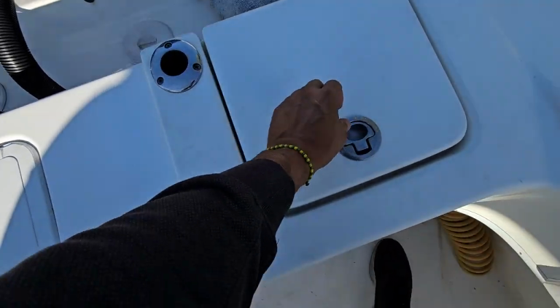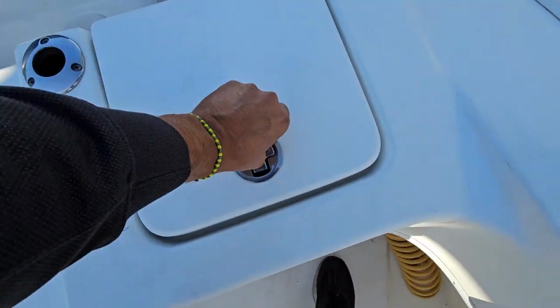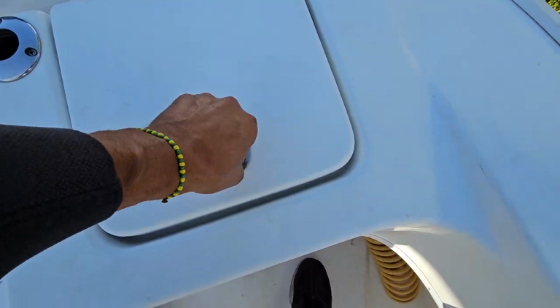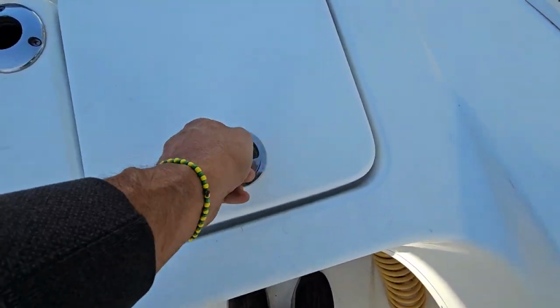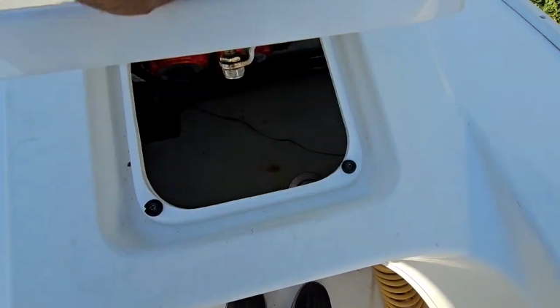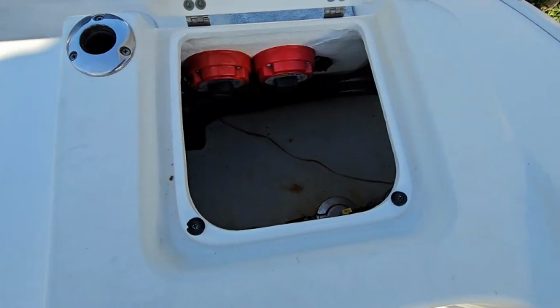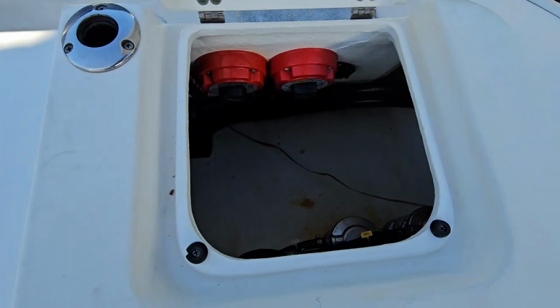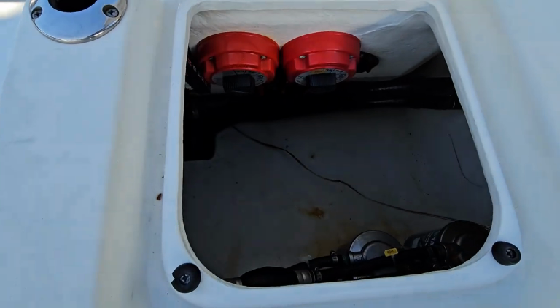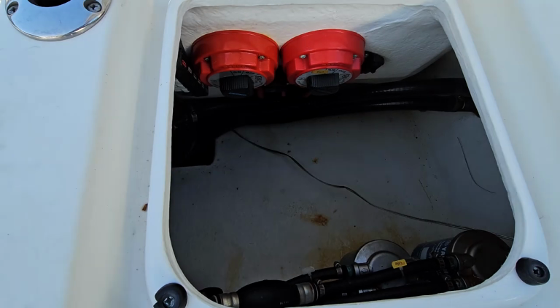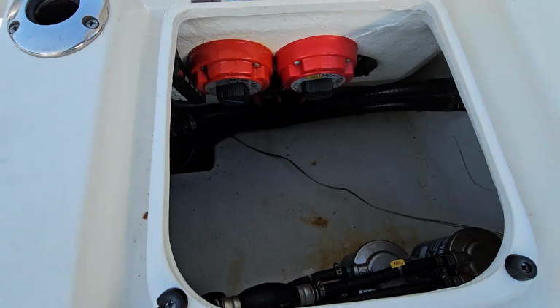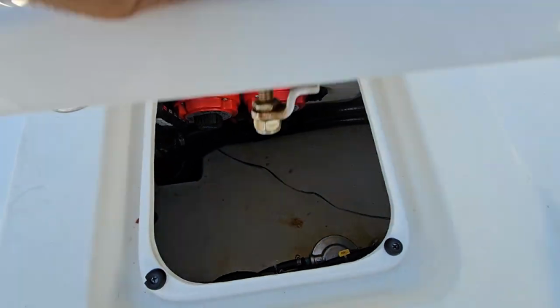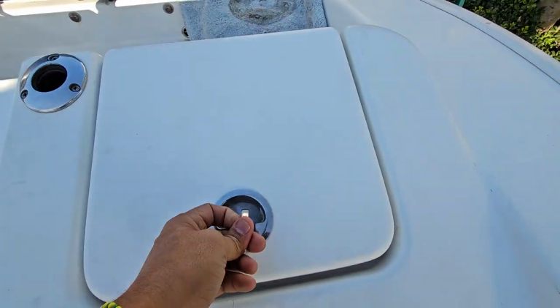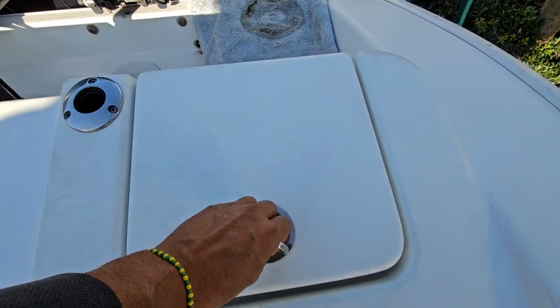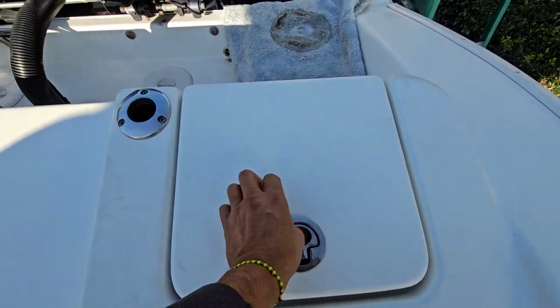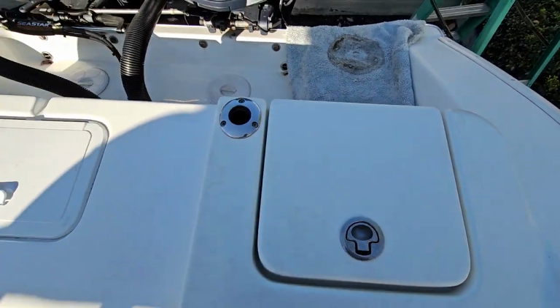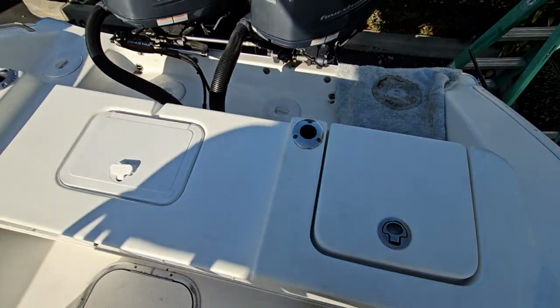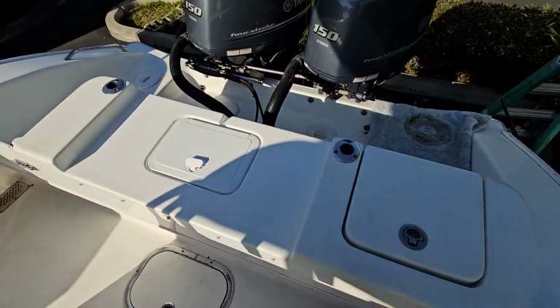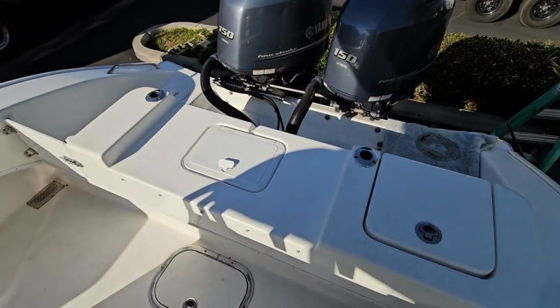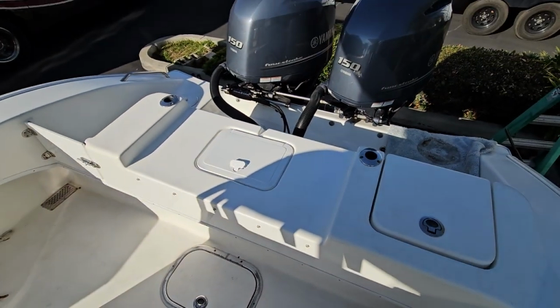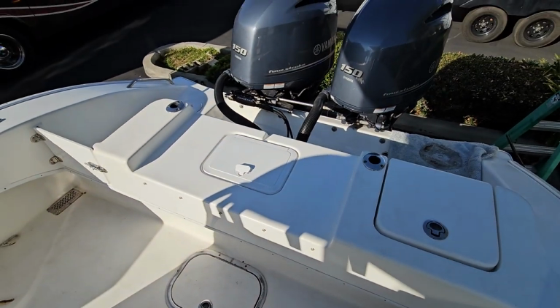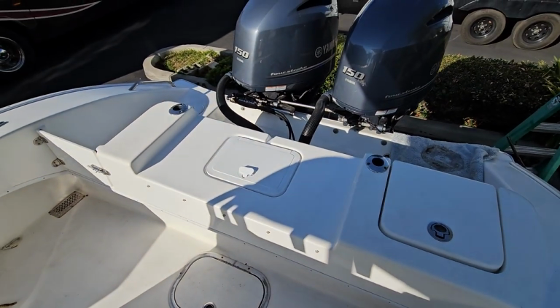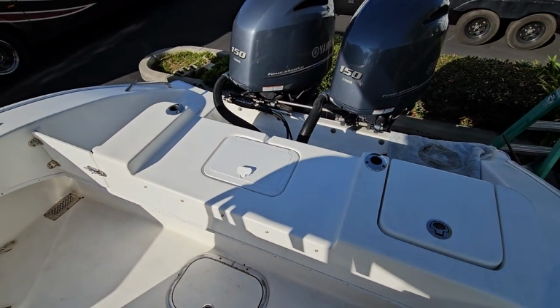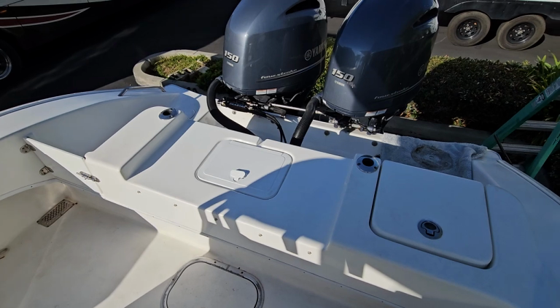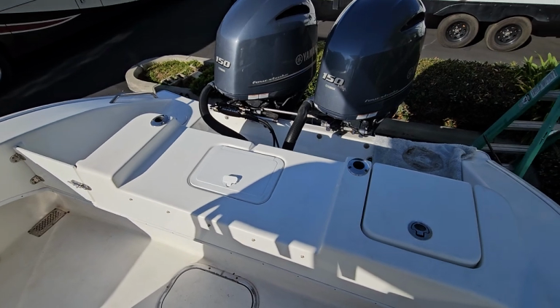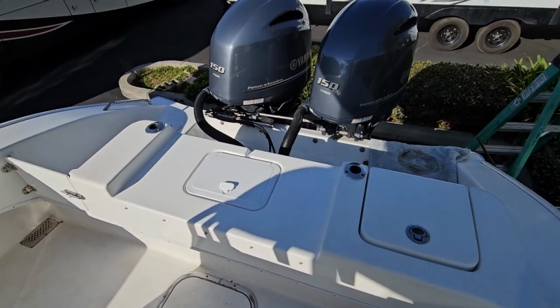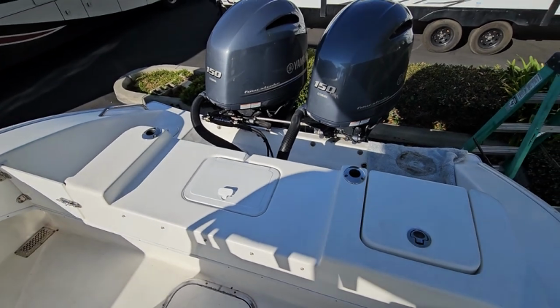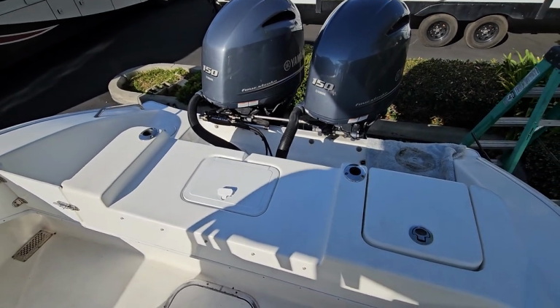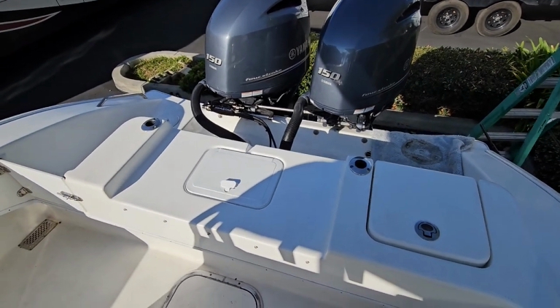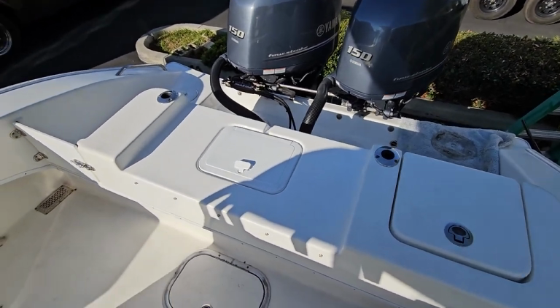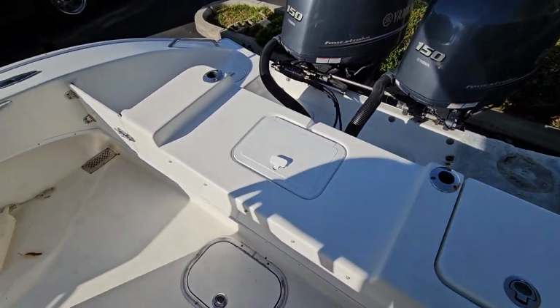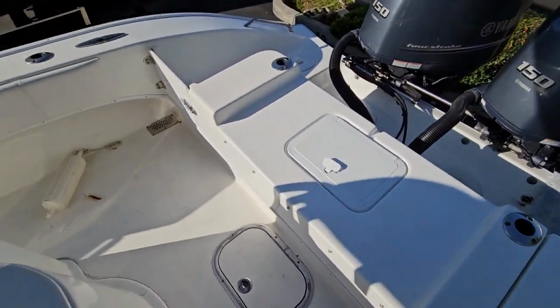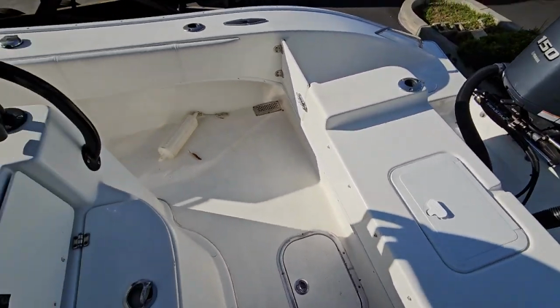This is the access to the battery disconnects. There is a railing that goes across the back — look at the pictures and you'll see the railing. There's also a seat that goes on here as well.